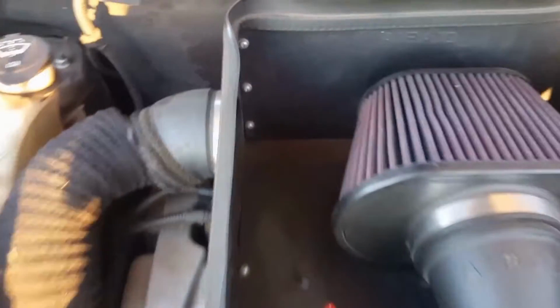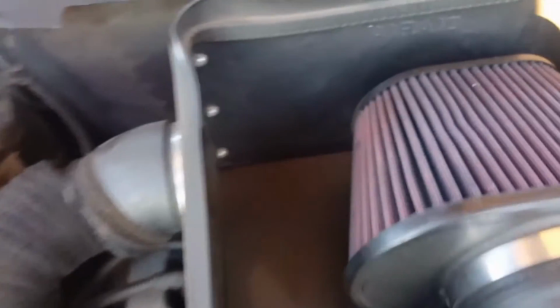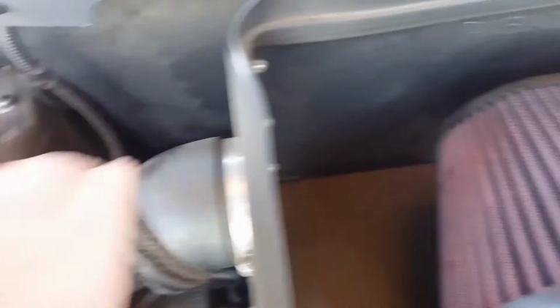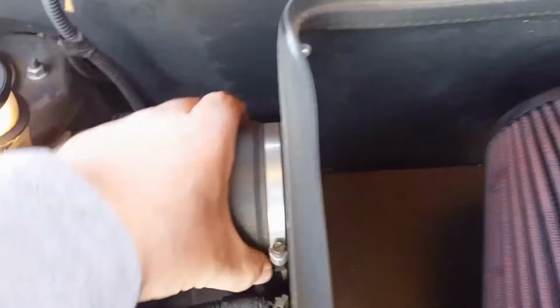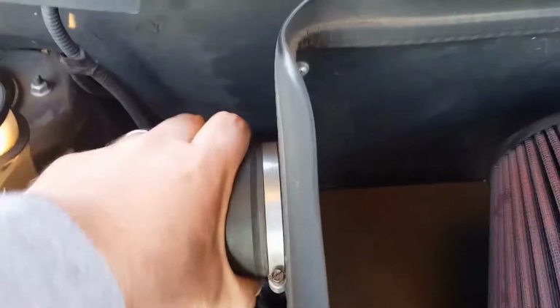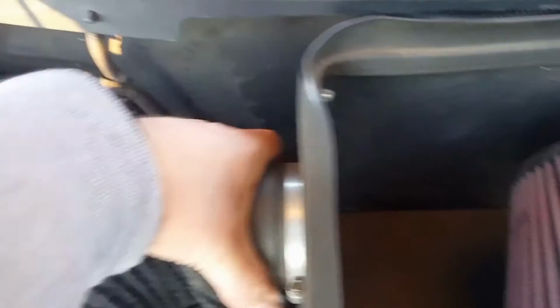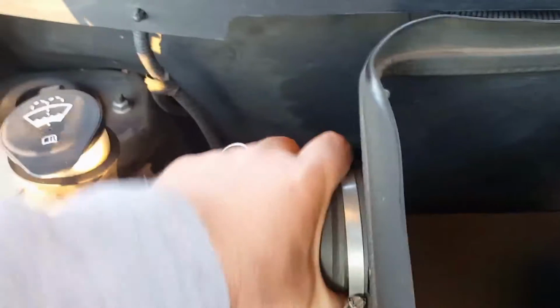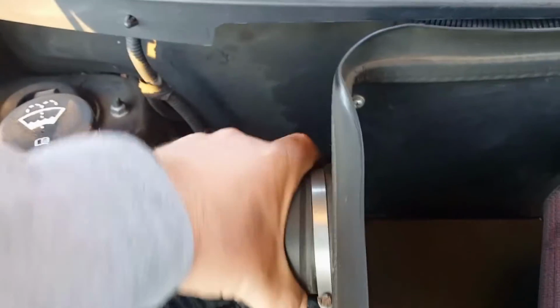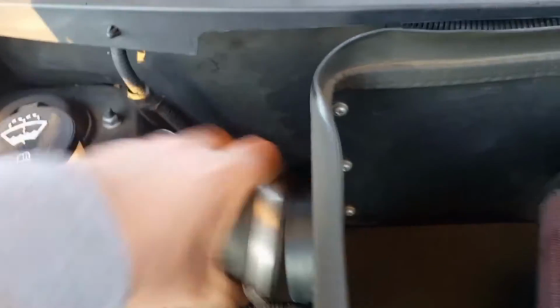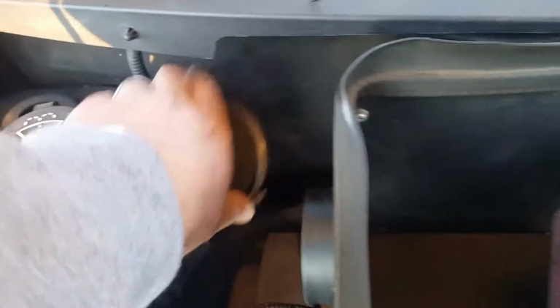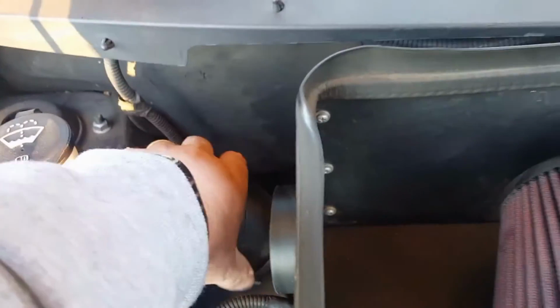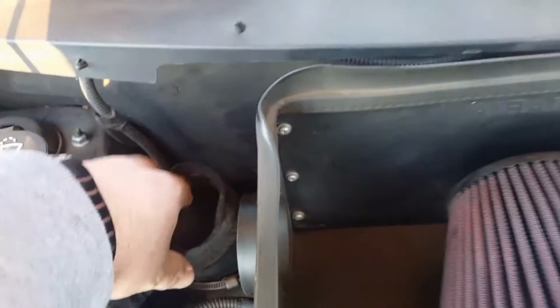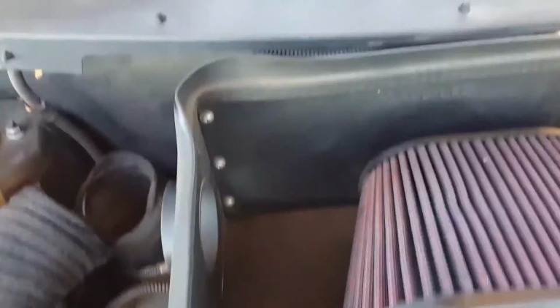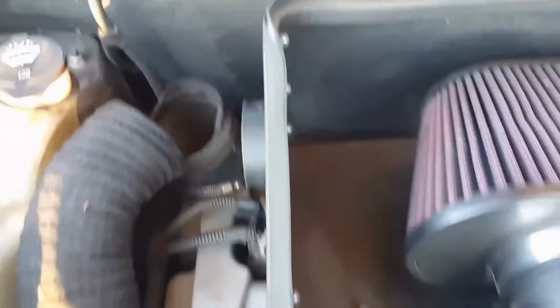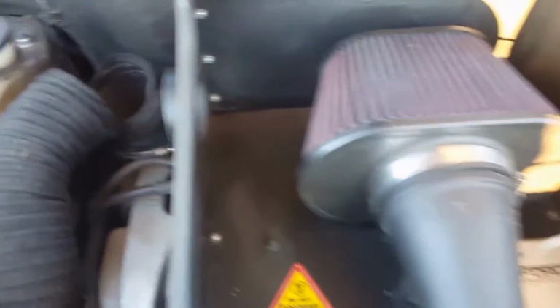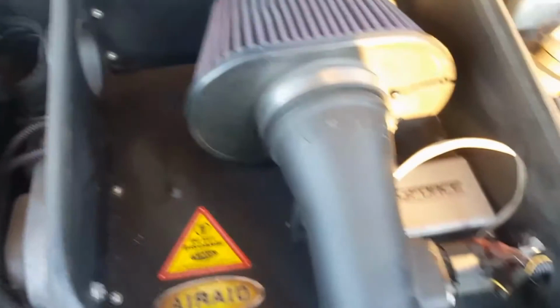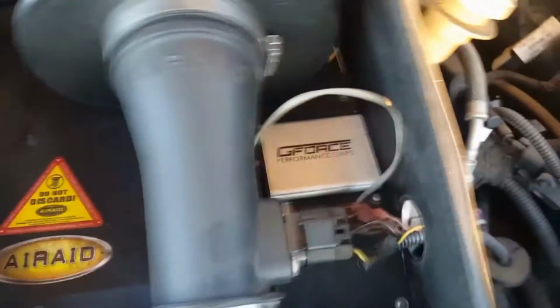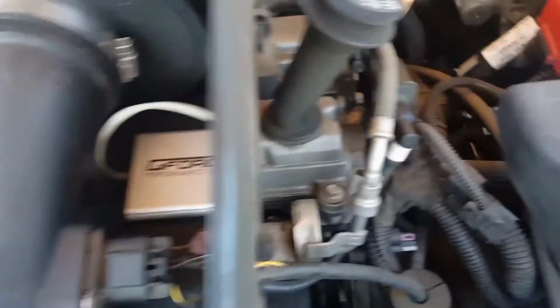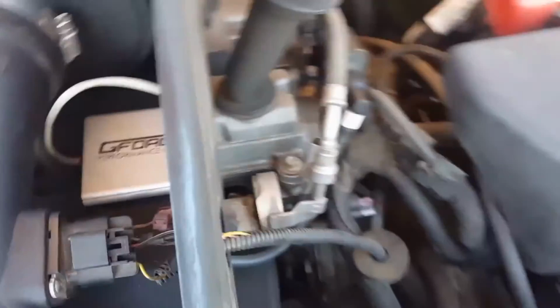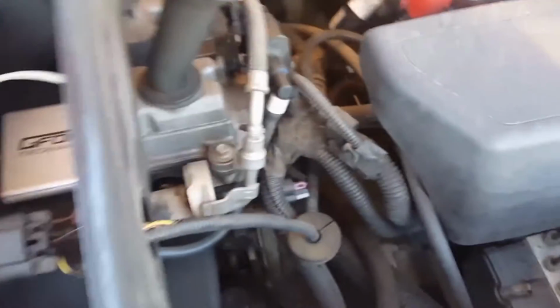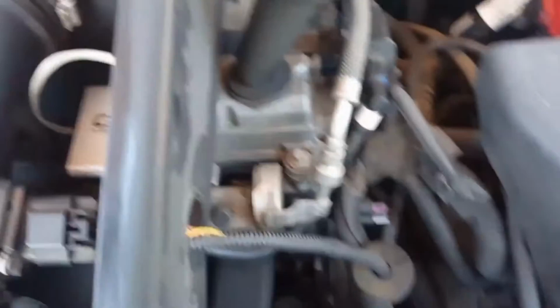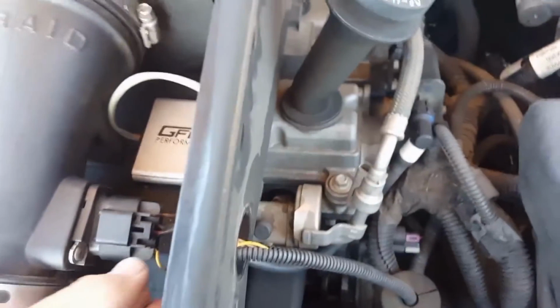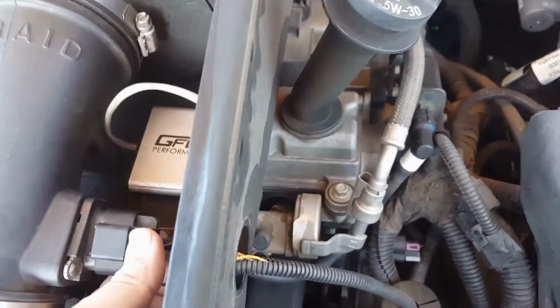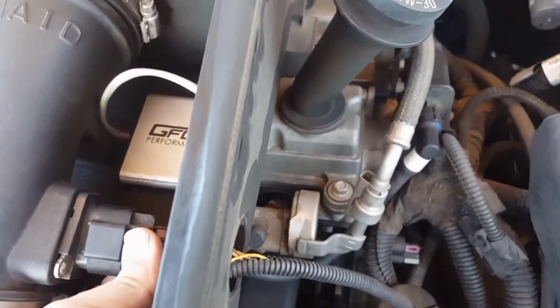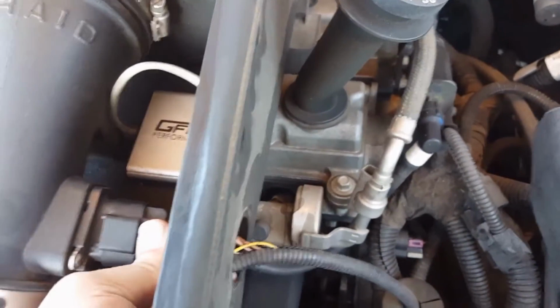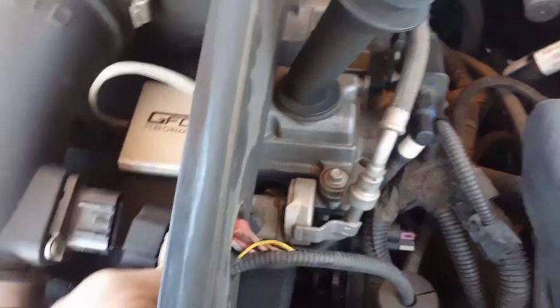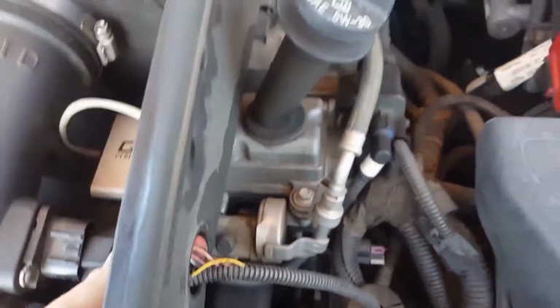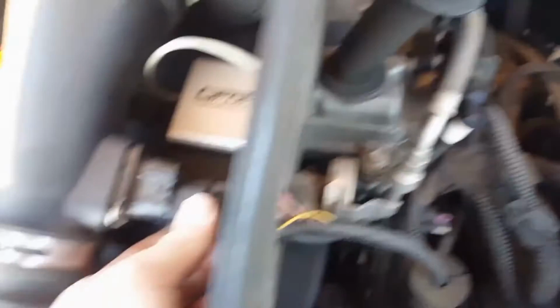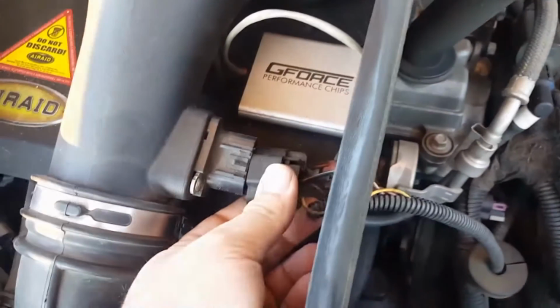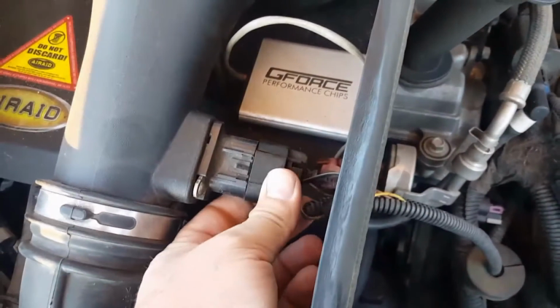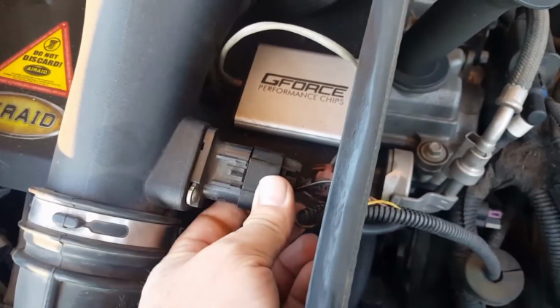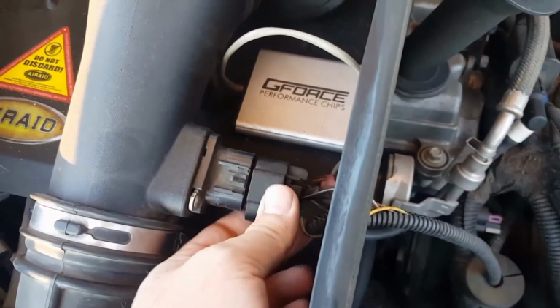First, you want to remove the hose from the side of the cold air intake if you've got that. If not, you just have a regular box and you might need to look at your owner's manual to figure out how to remove that.